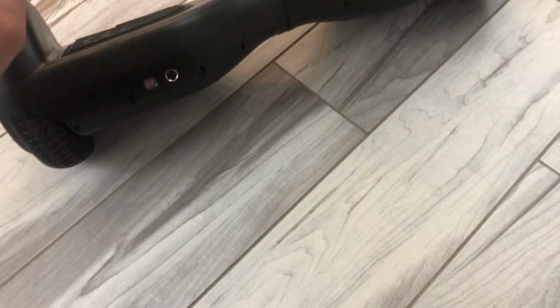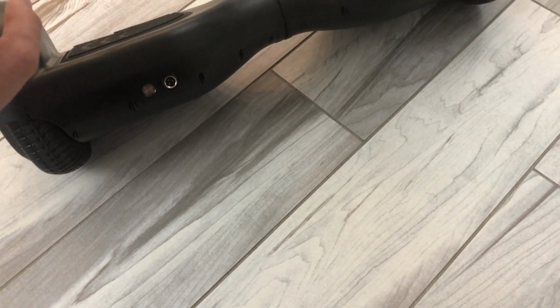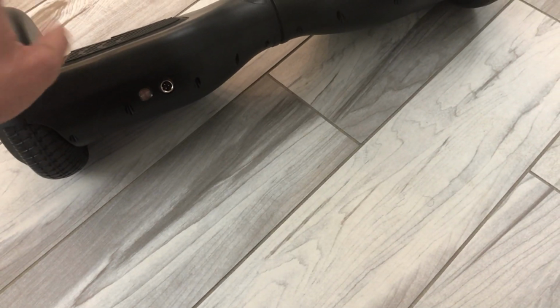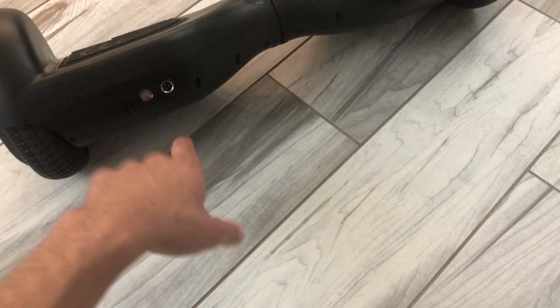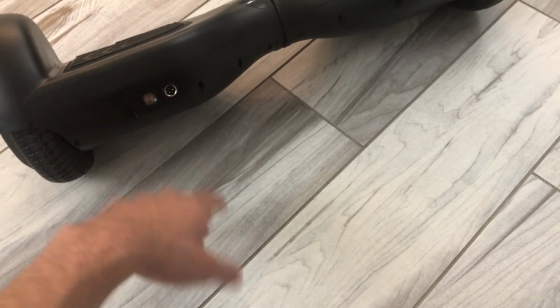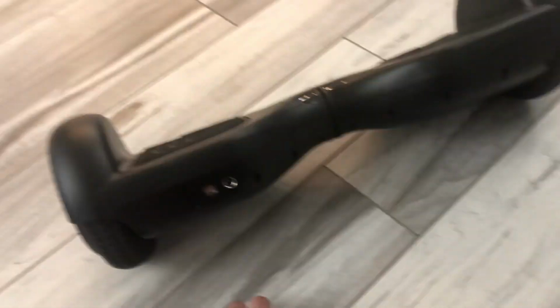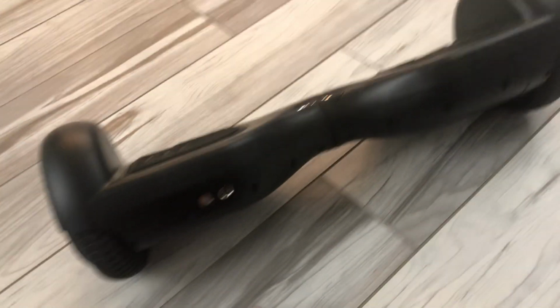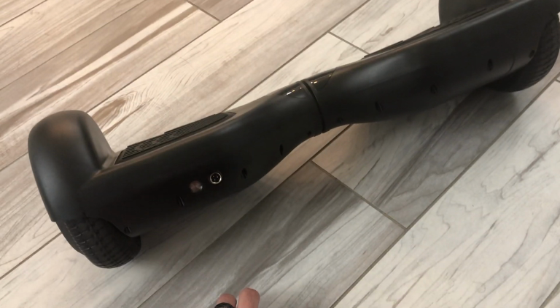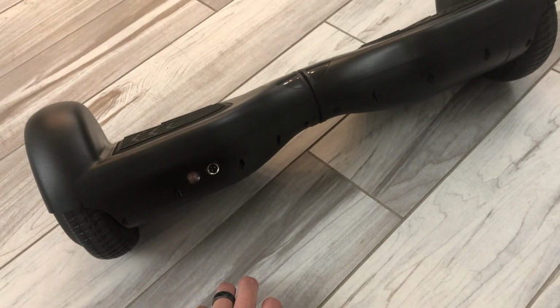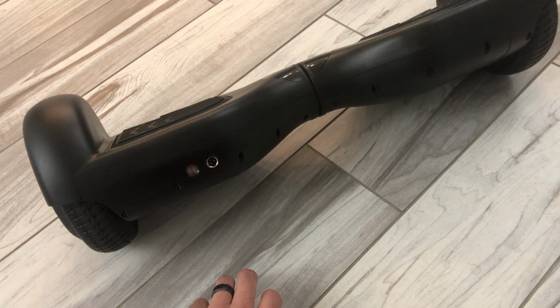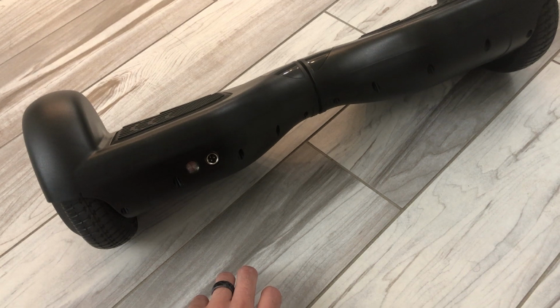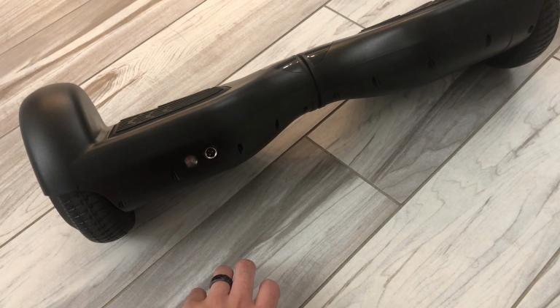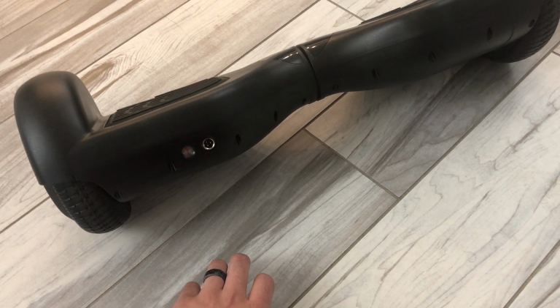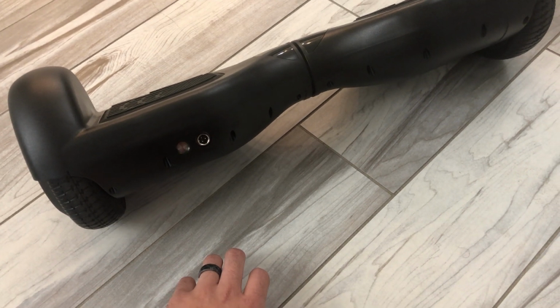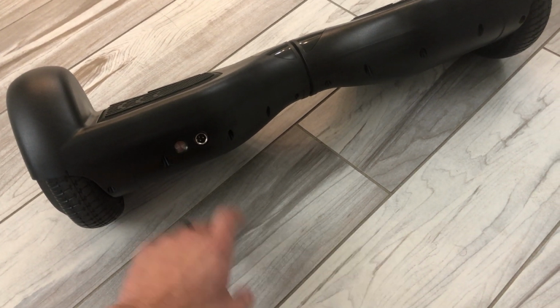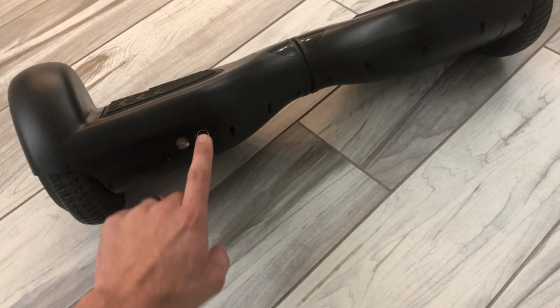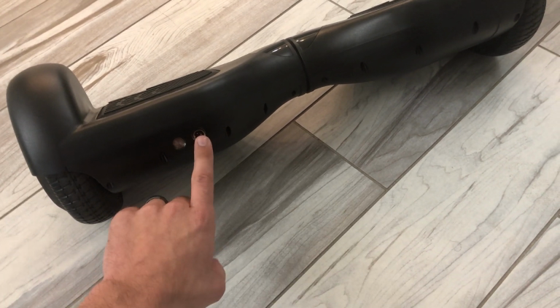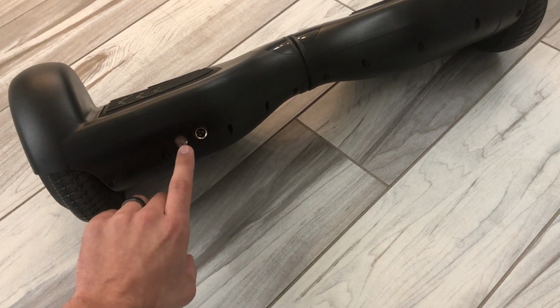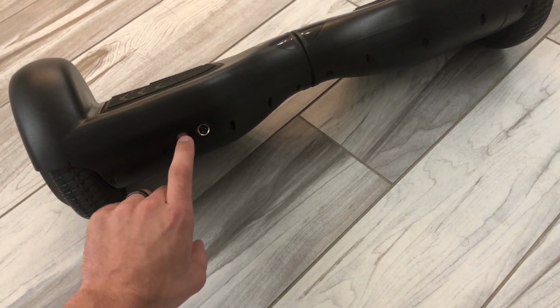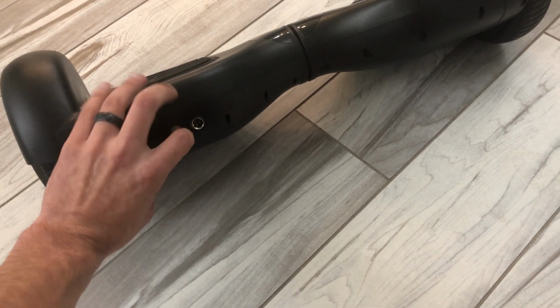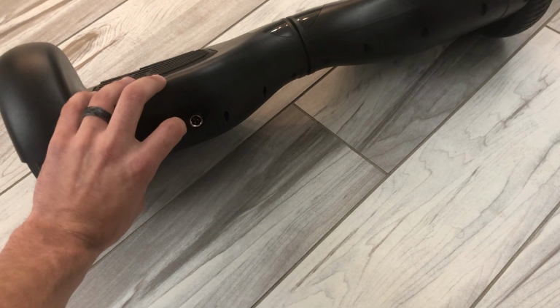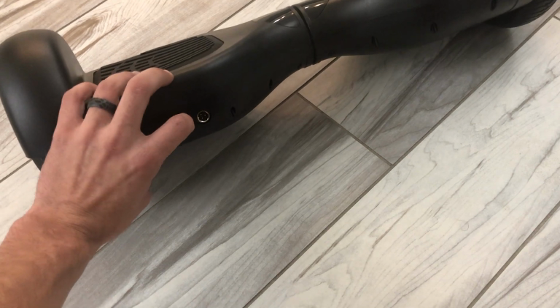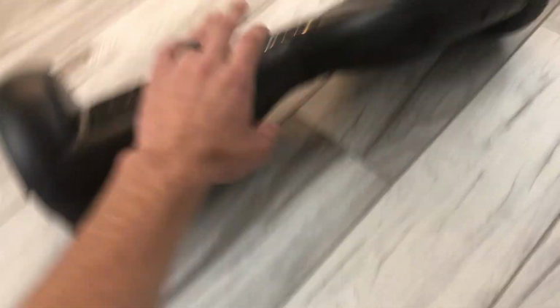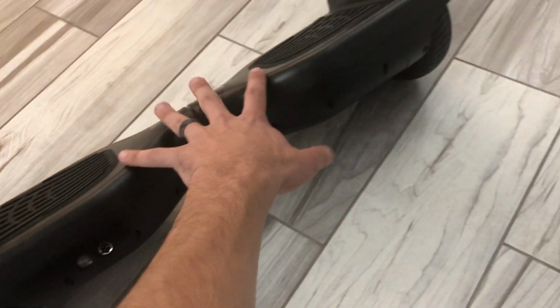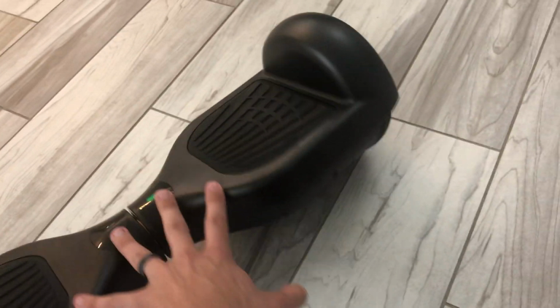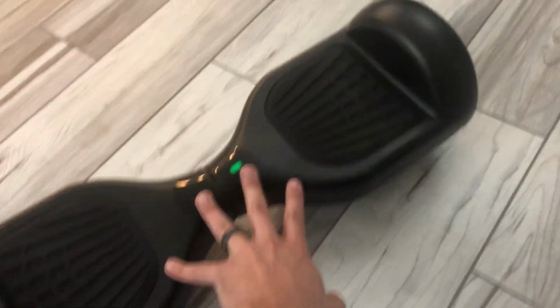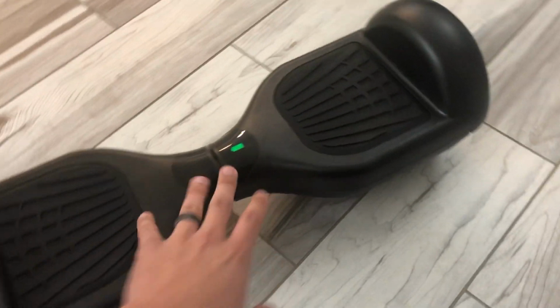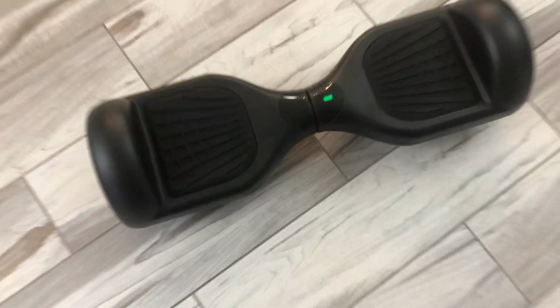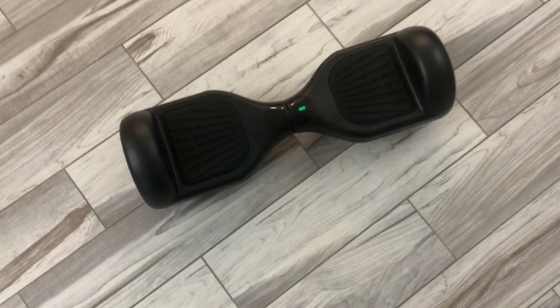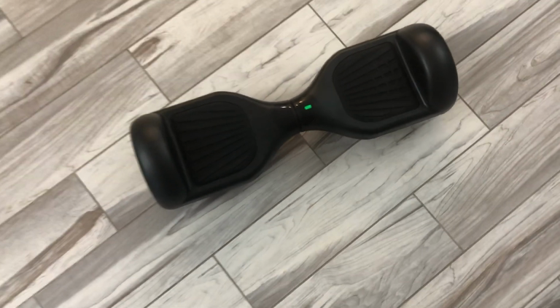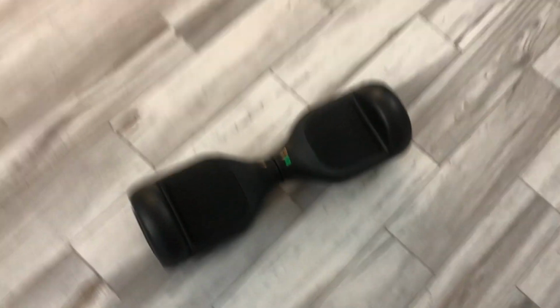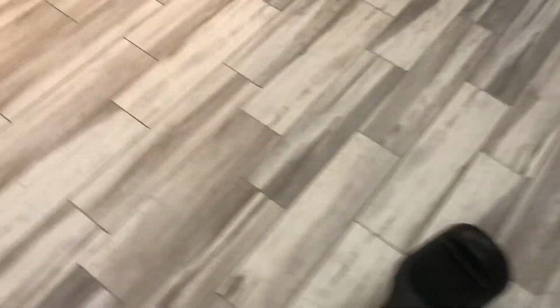Since we took it out of the box, we charged it and calibrated it. It comes with a nice little charger with an indicator light. The power button is on the side — once it turns on you hear a tone.